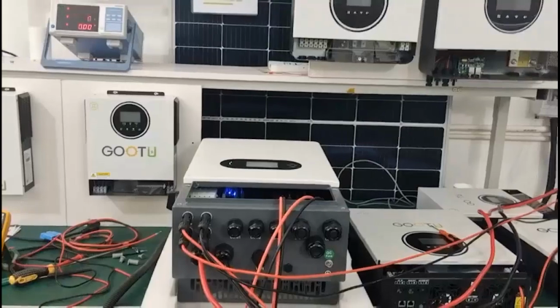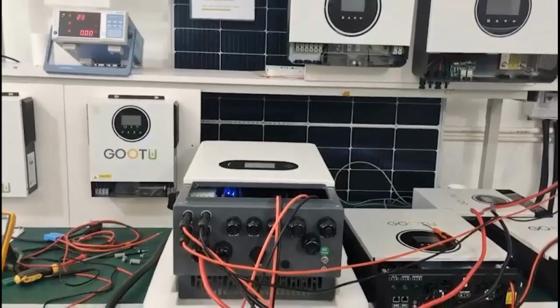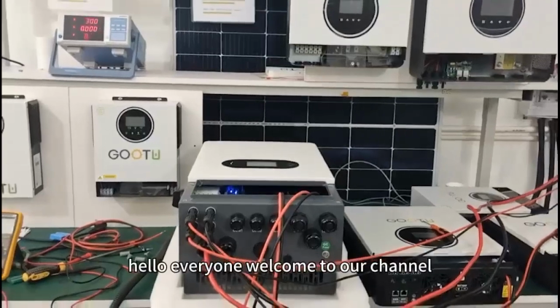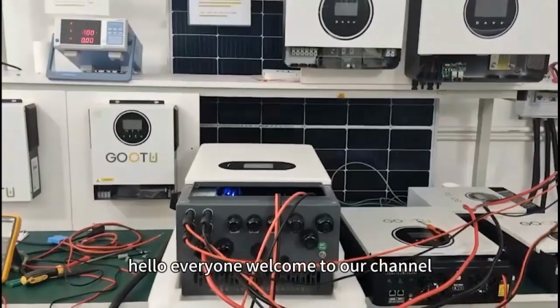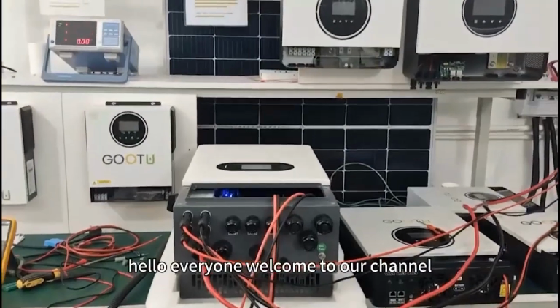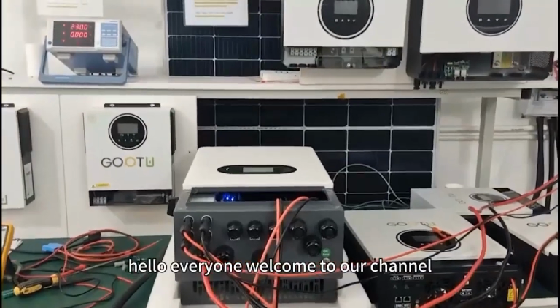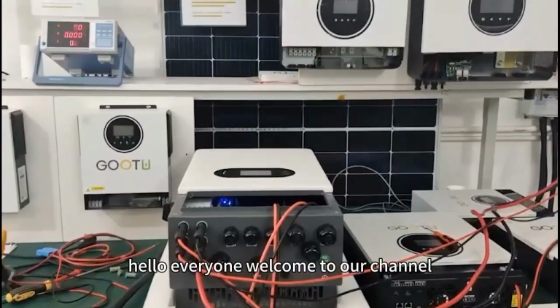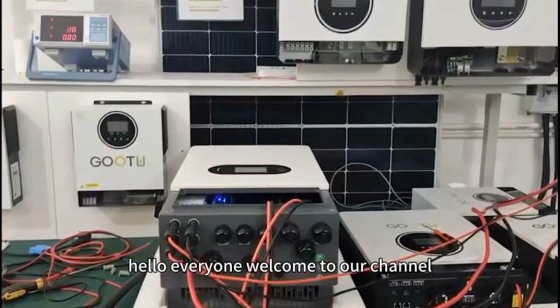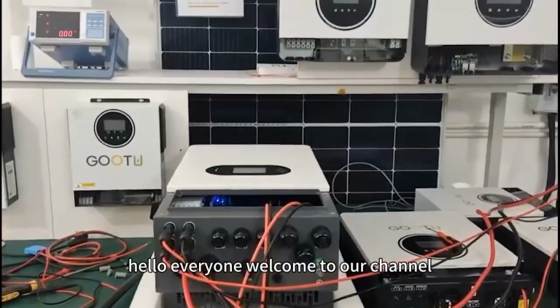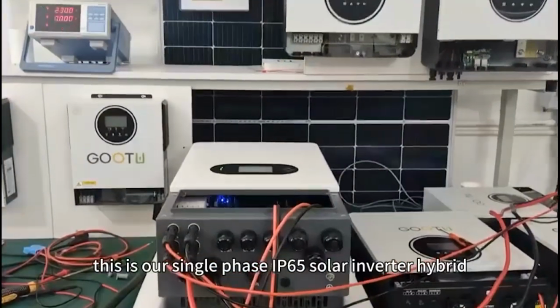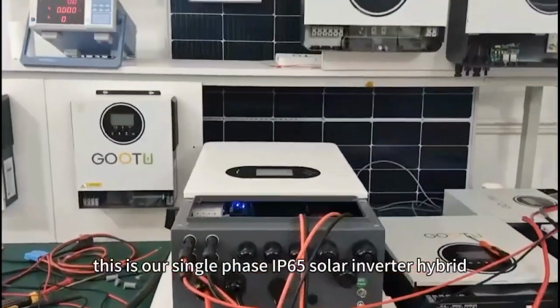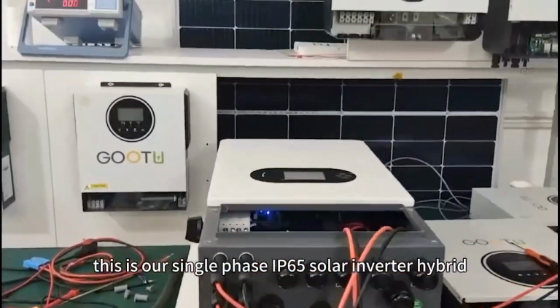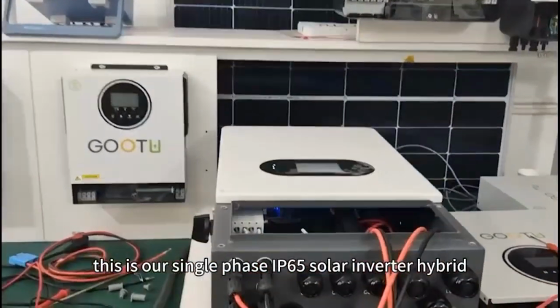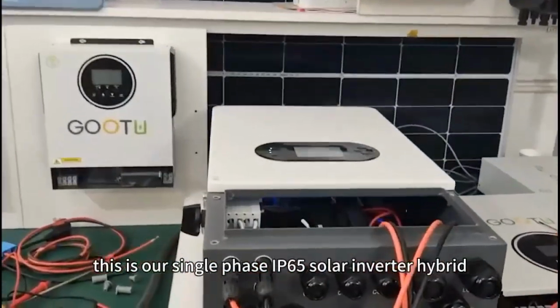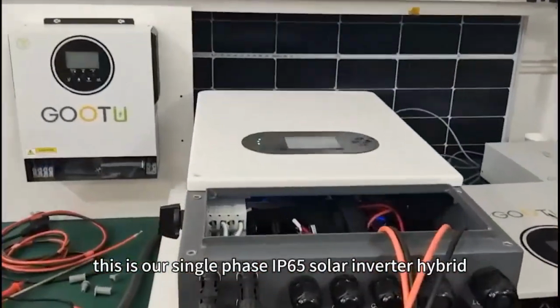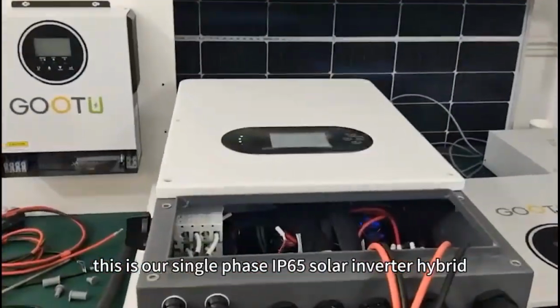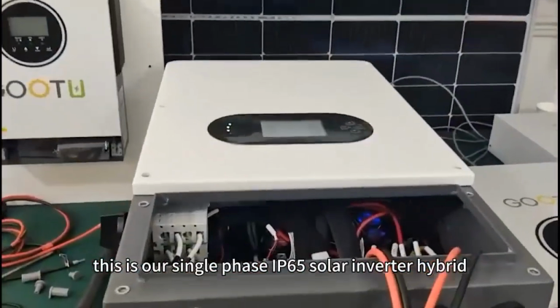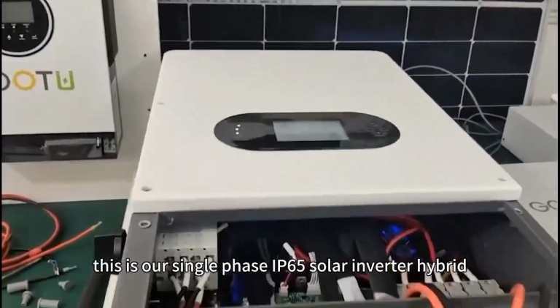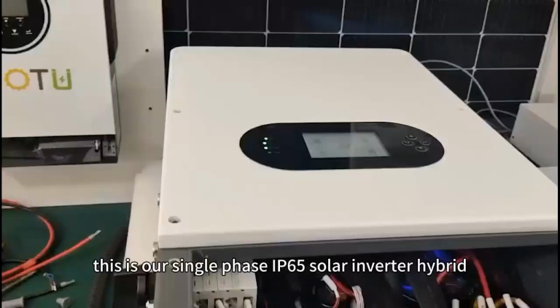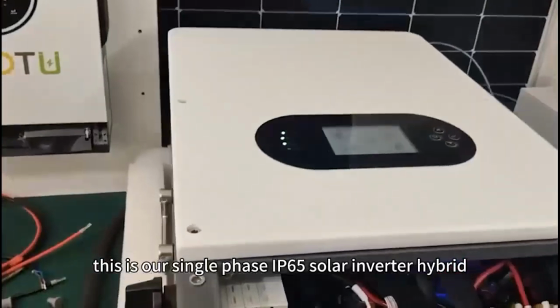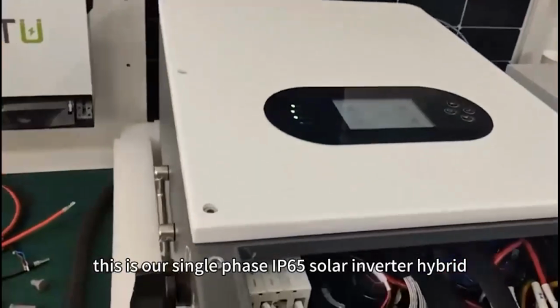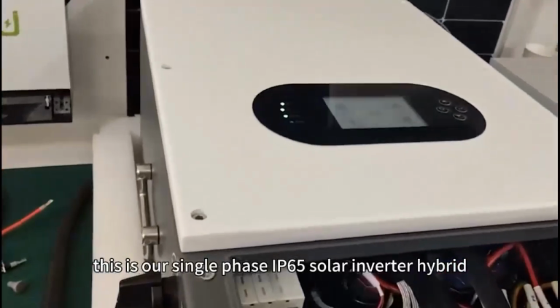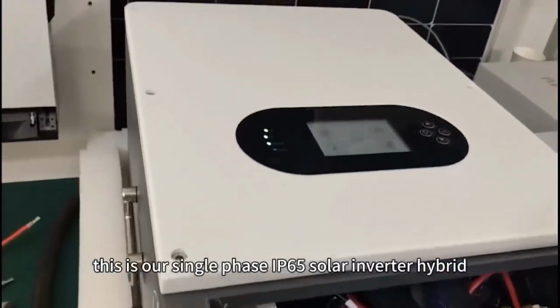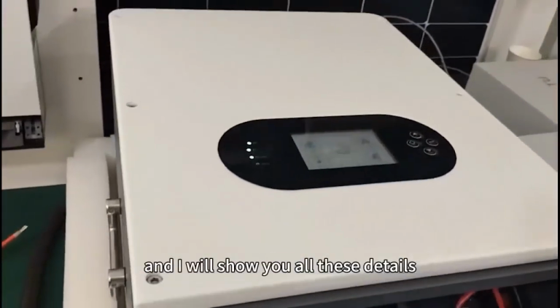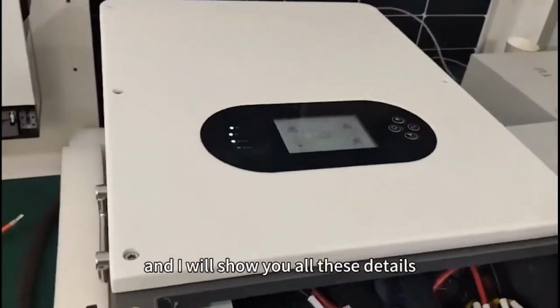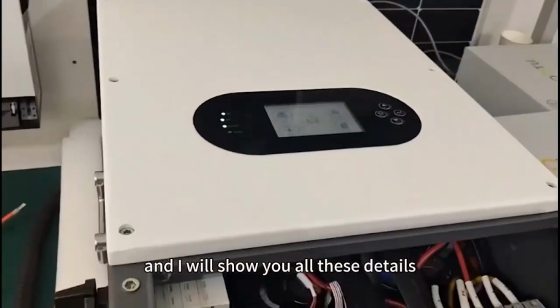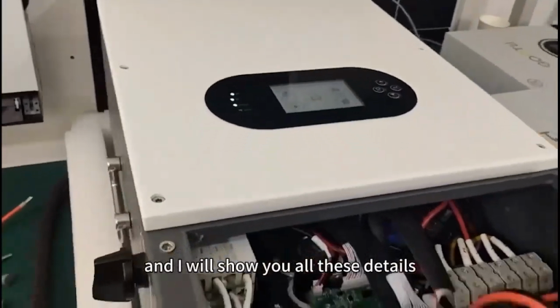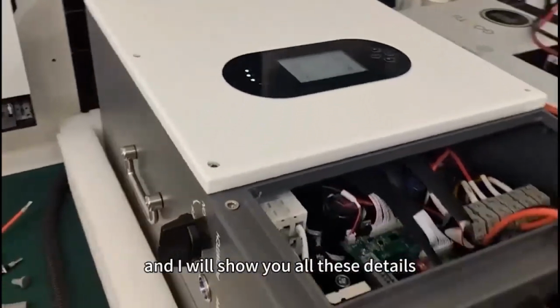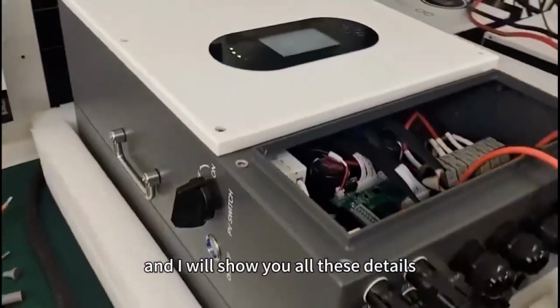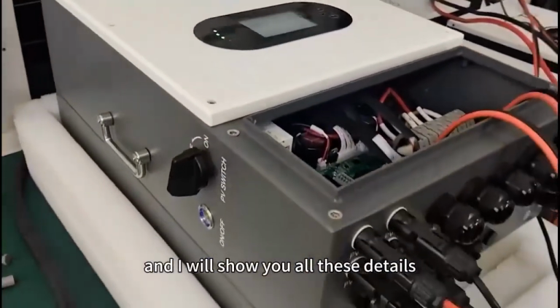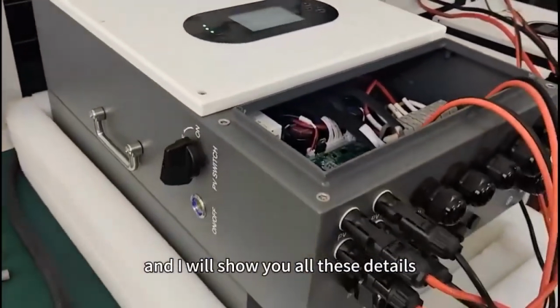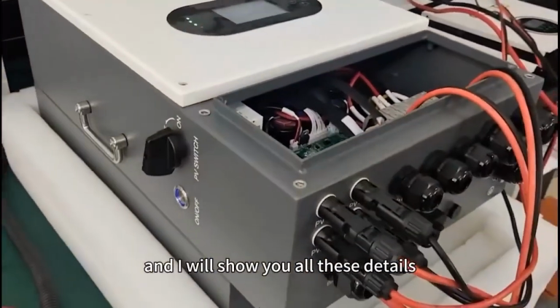Hello everyone, welcome to our channel. This is our single-phase IP65 solar inverter hybrid and I will show you all these details.